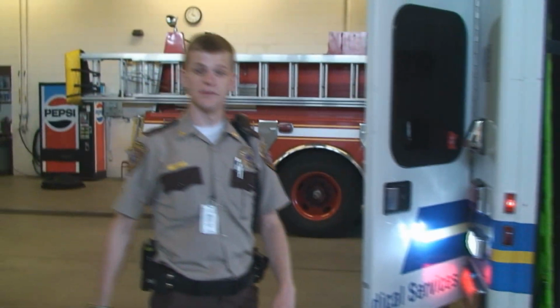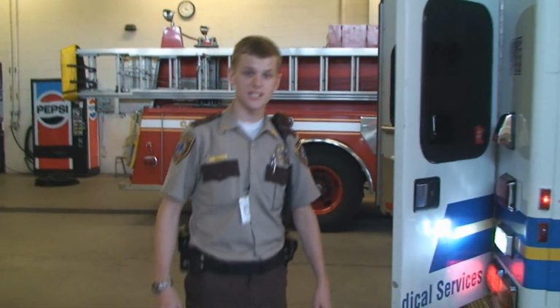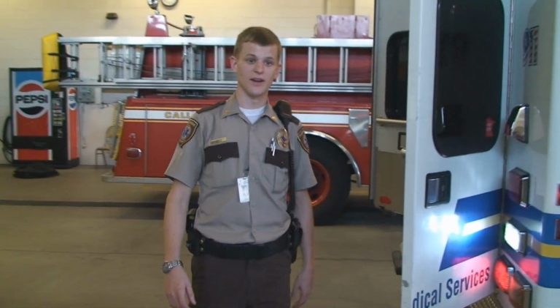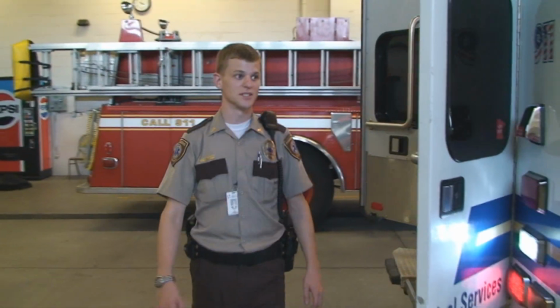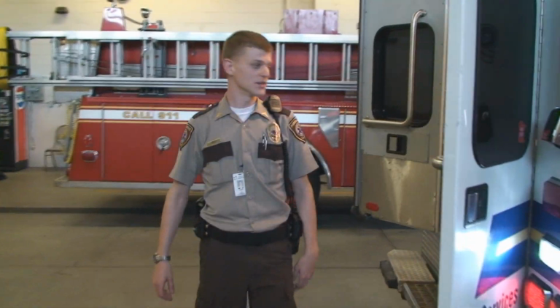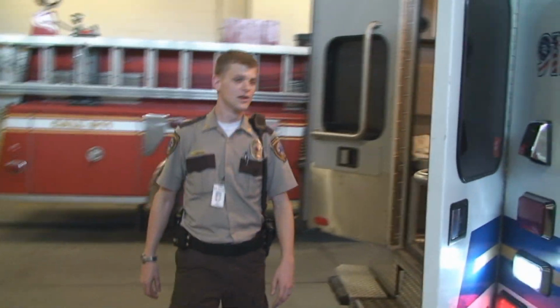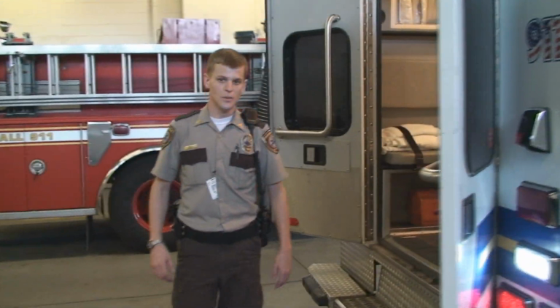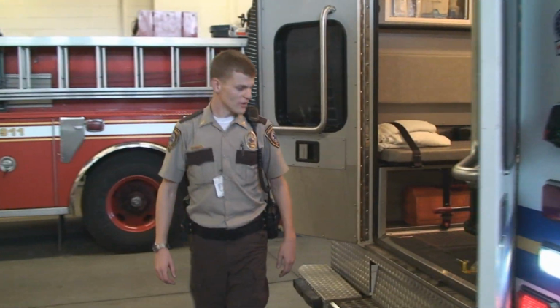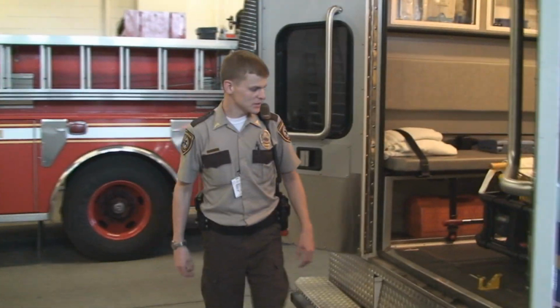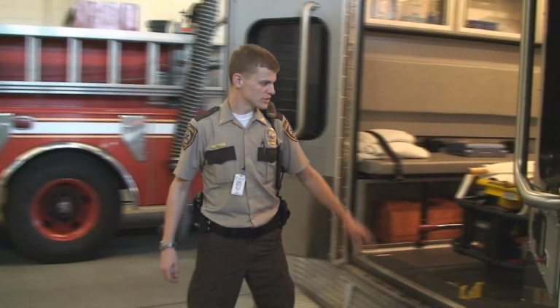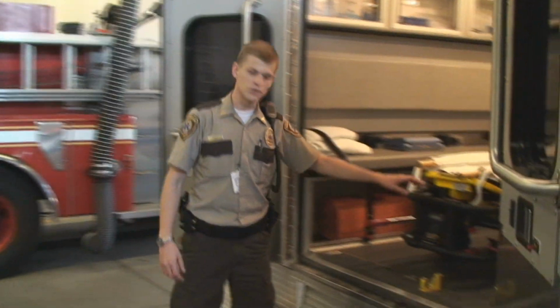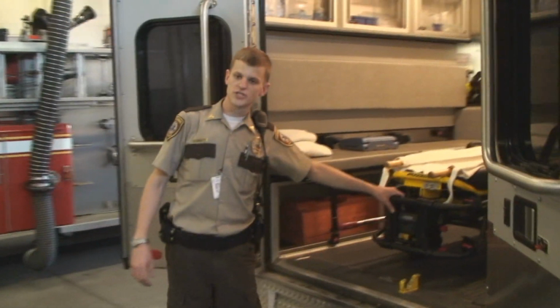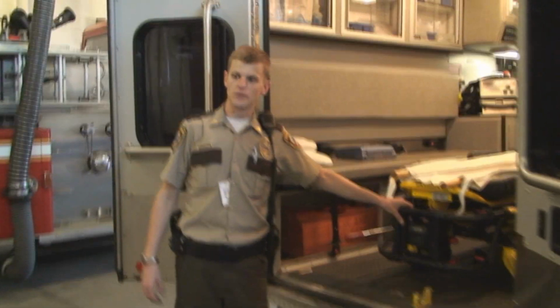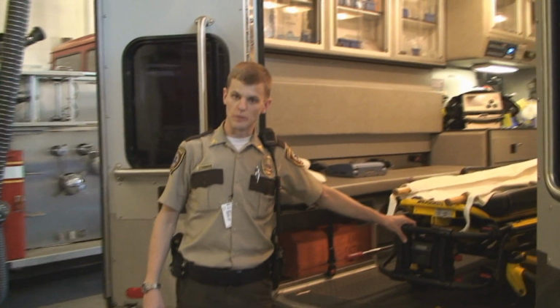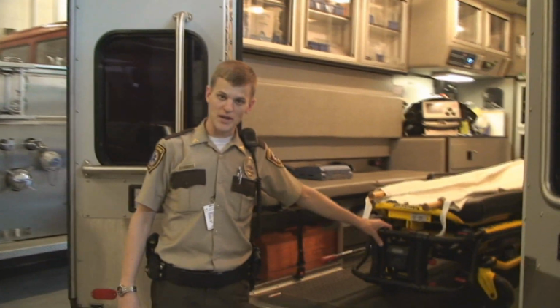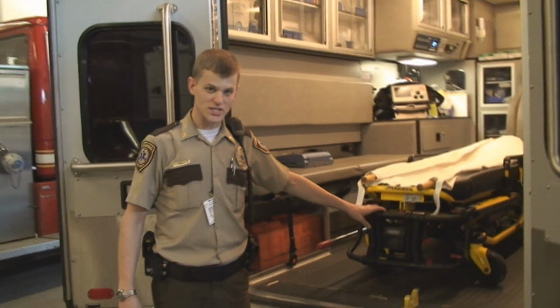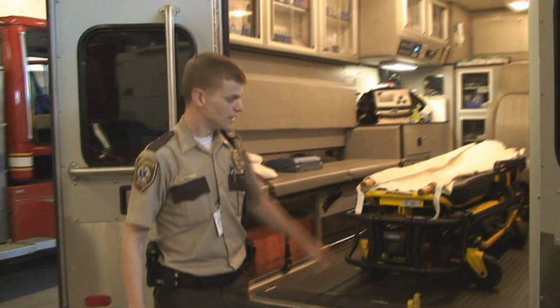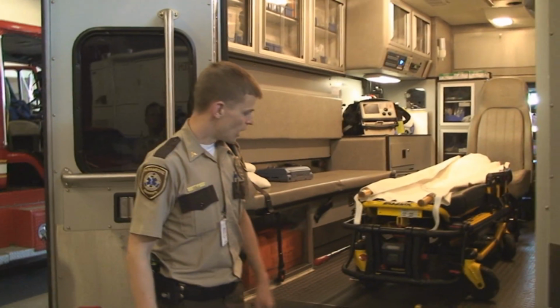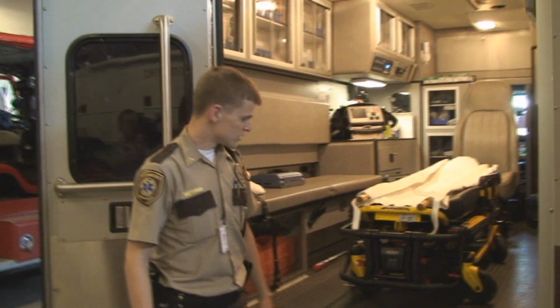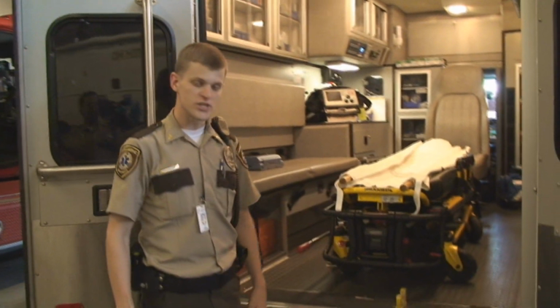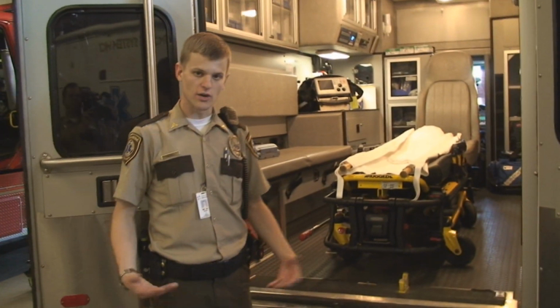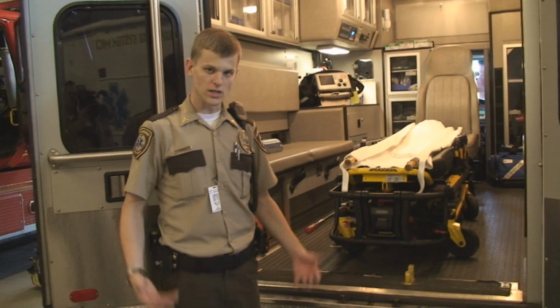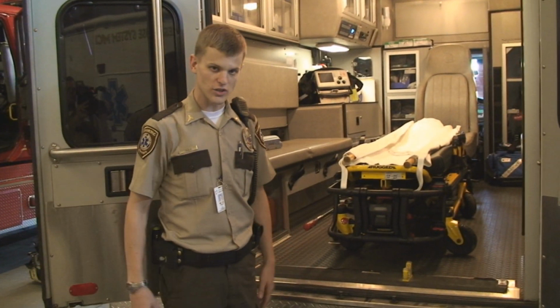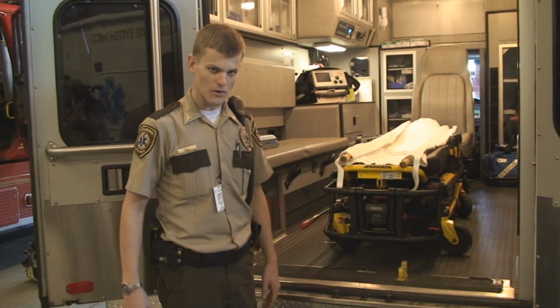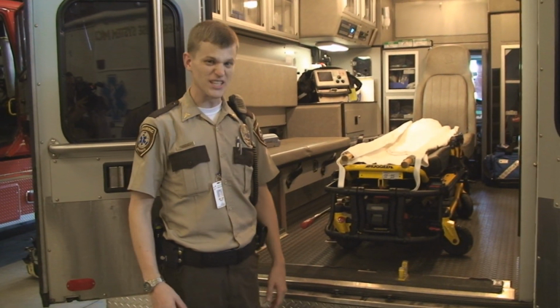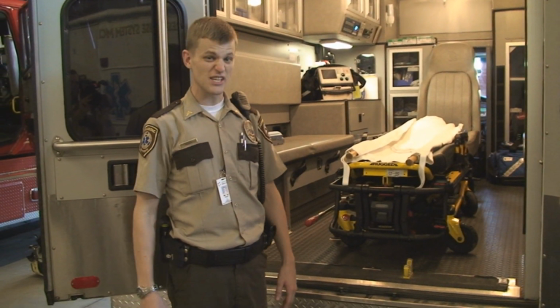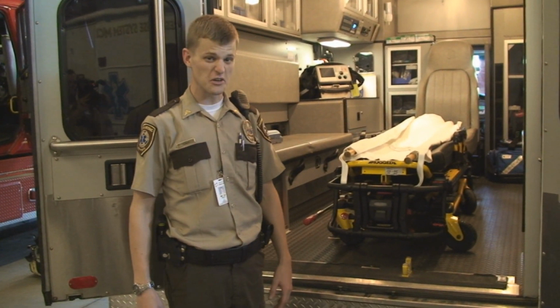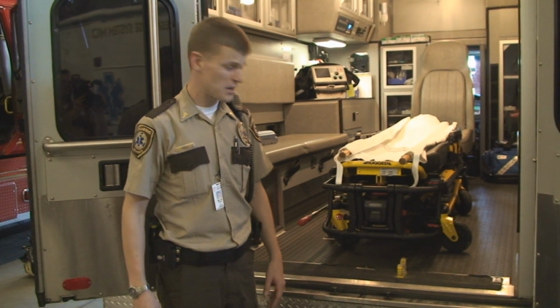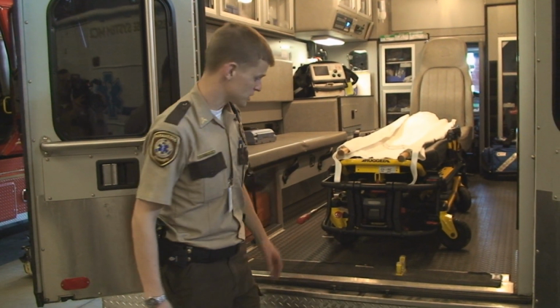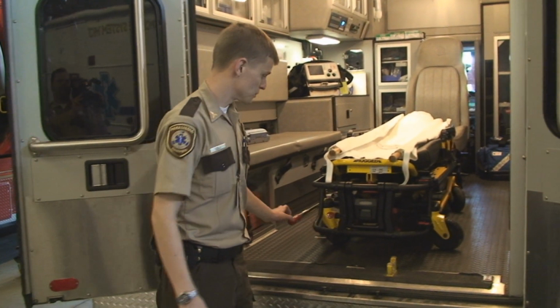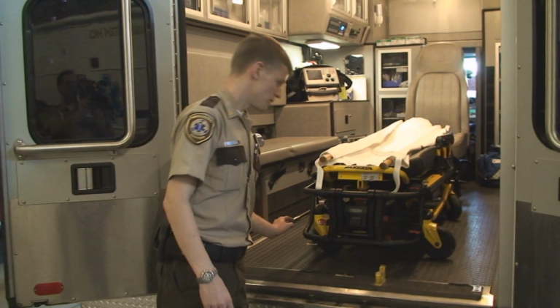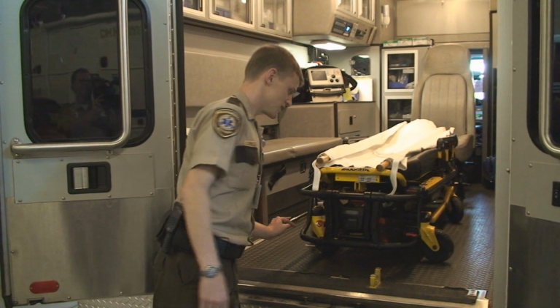Coming to the back side of our ambulance here, we have our ambulance stretcher which we use to put patients on. All of our stretchers here are electric powered and they can lift 700 pounds with just the push of a button.